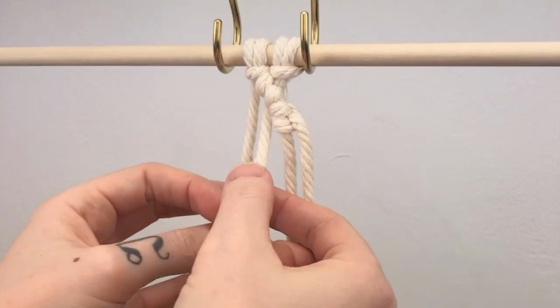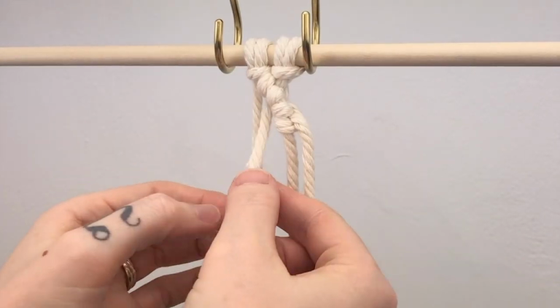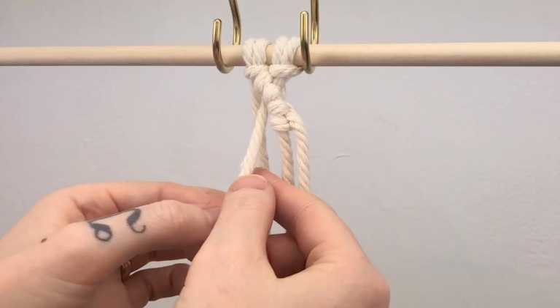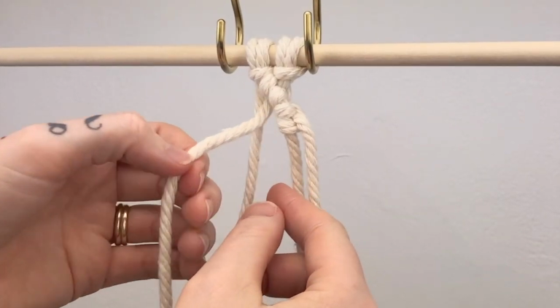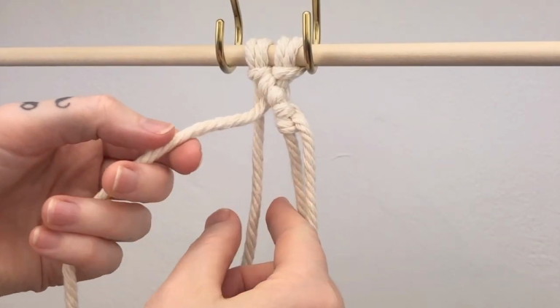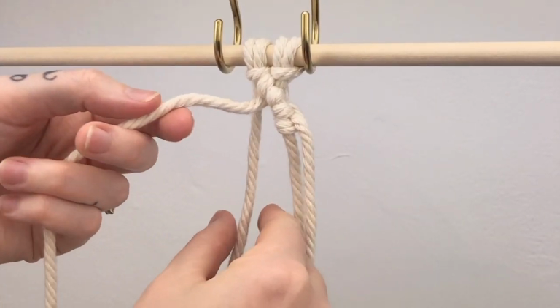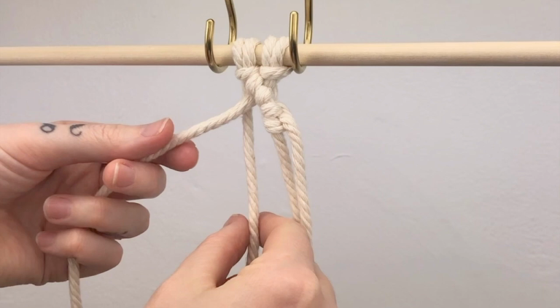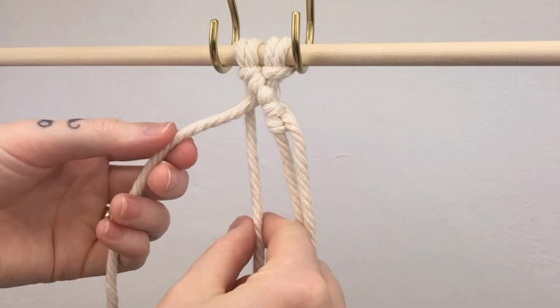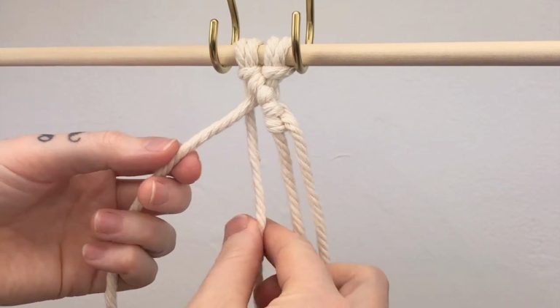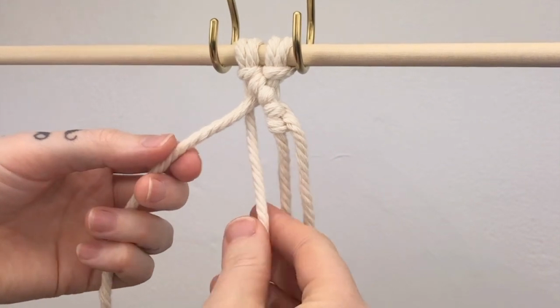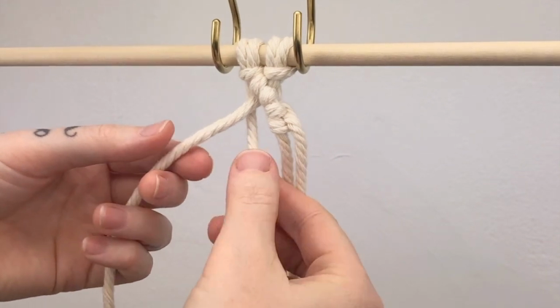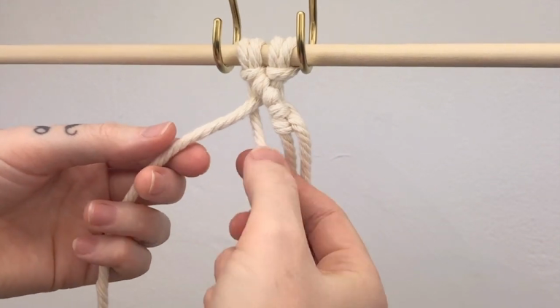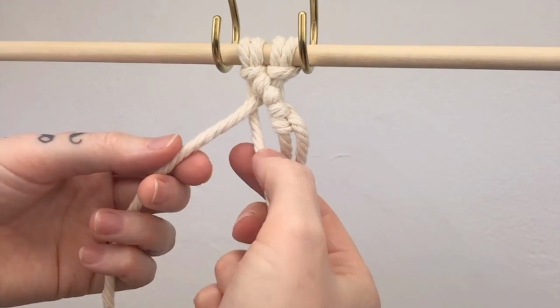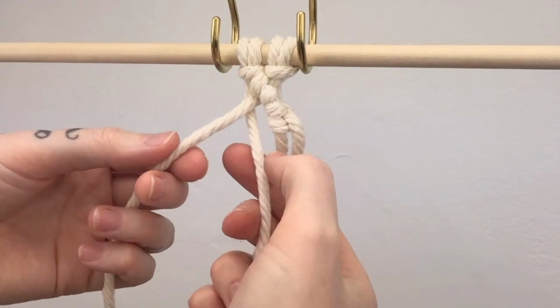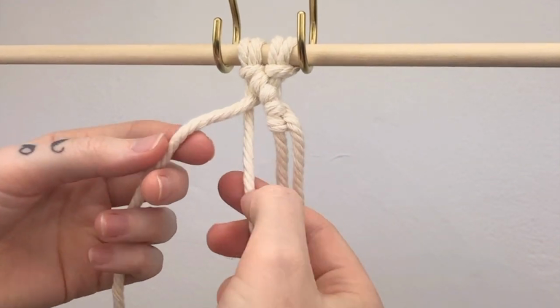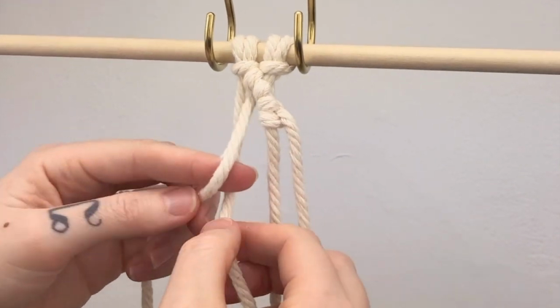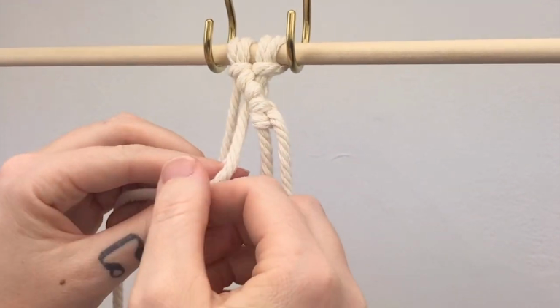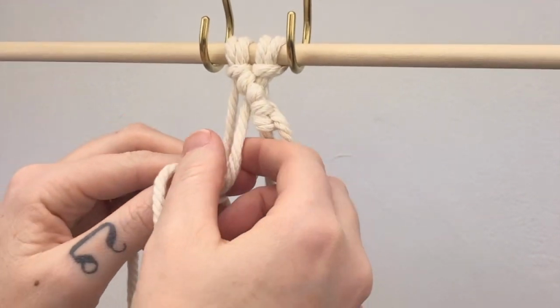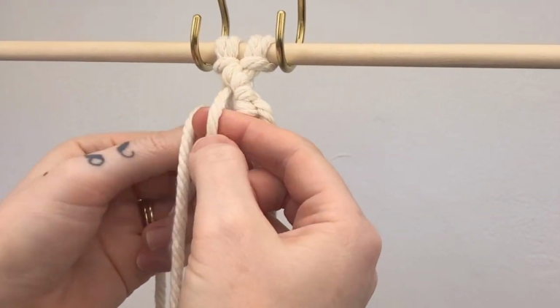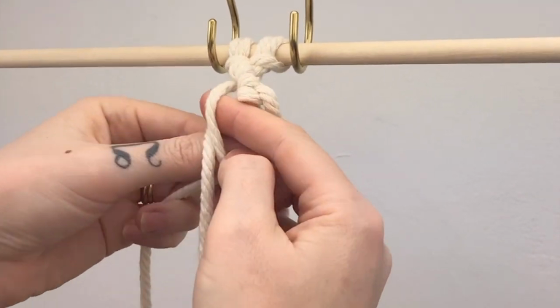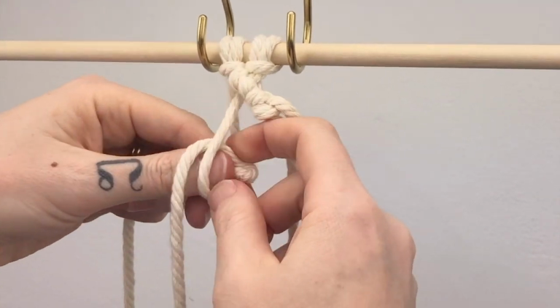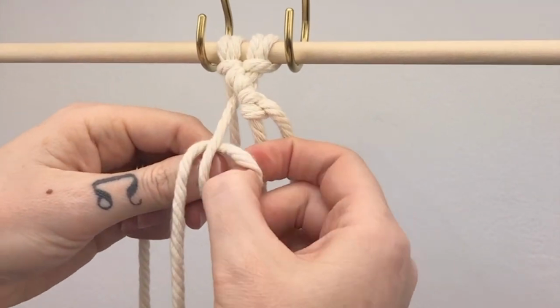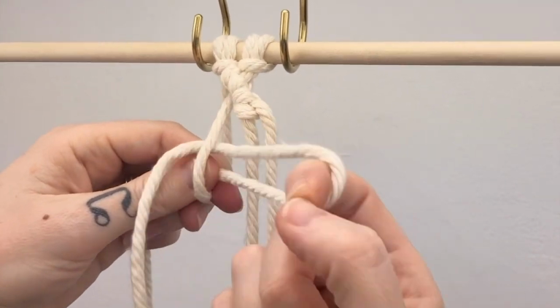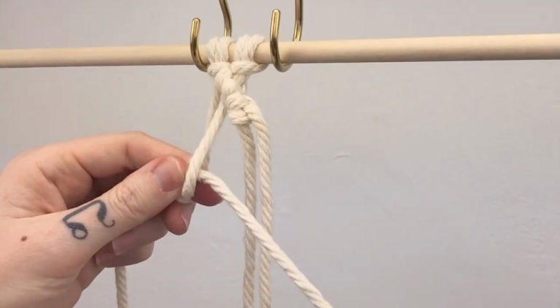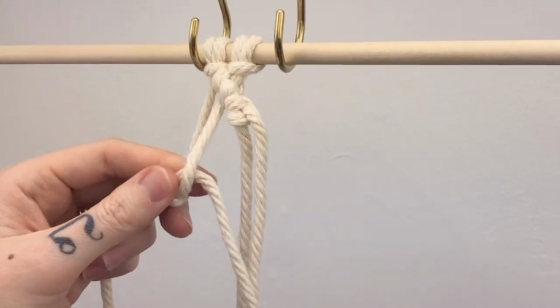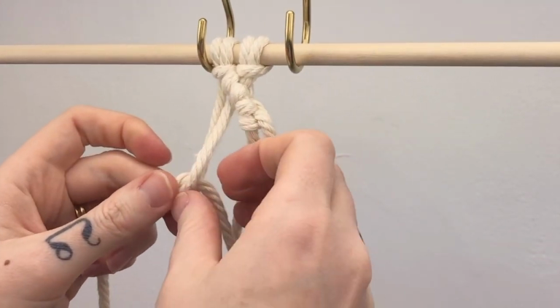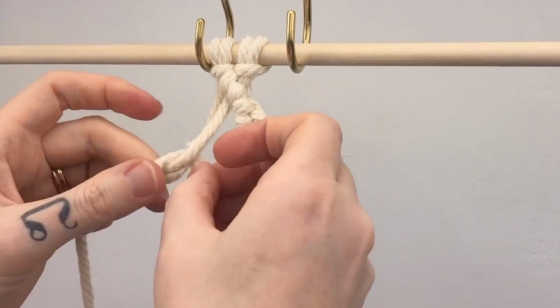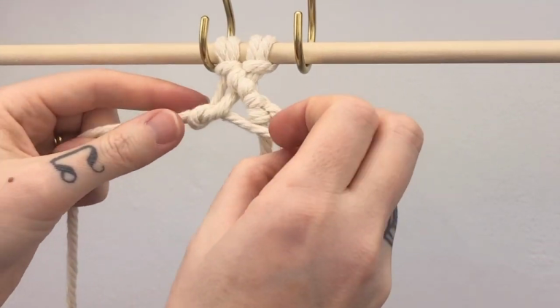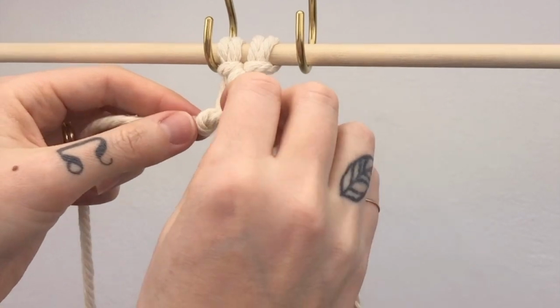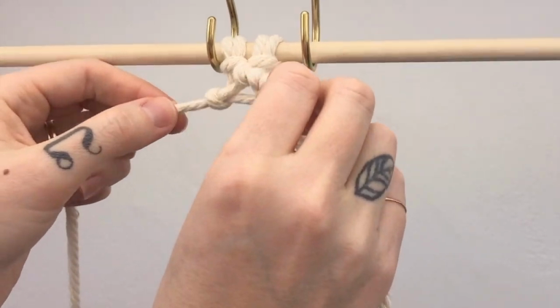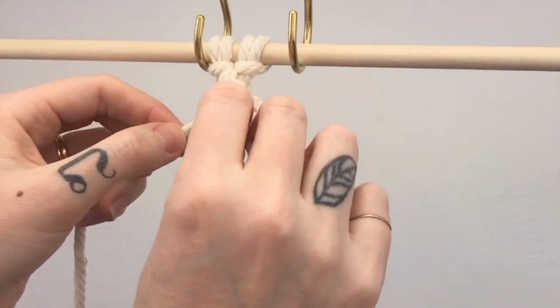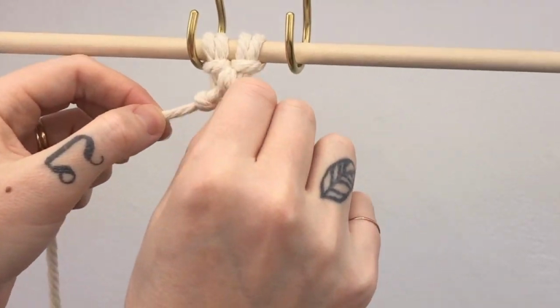For the other side of your diamond, you're going to take the centermost cord as your lead cord, cross it over and tie double half hitch knots with the one remaining cord.